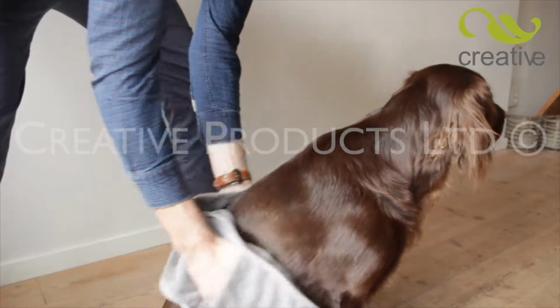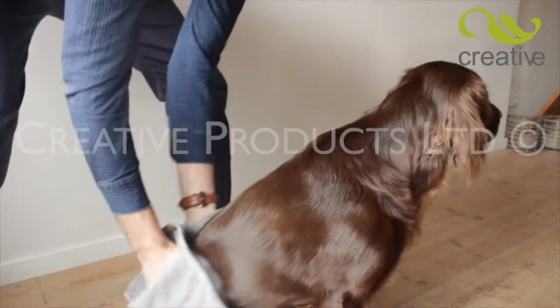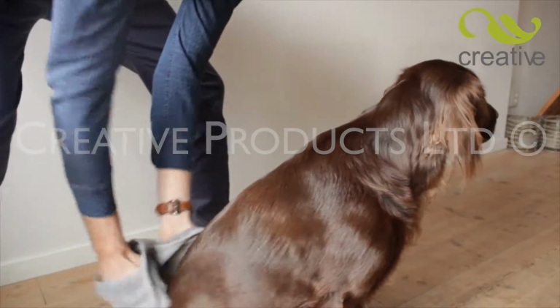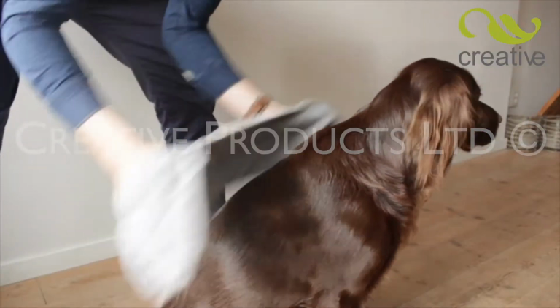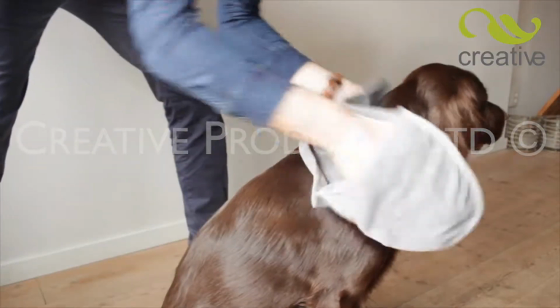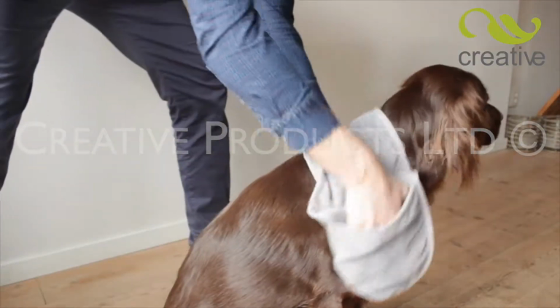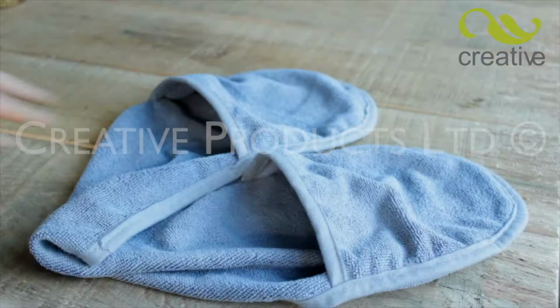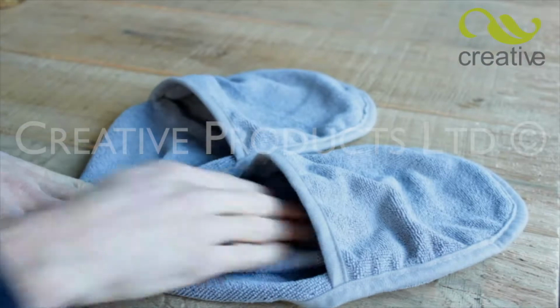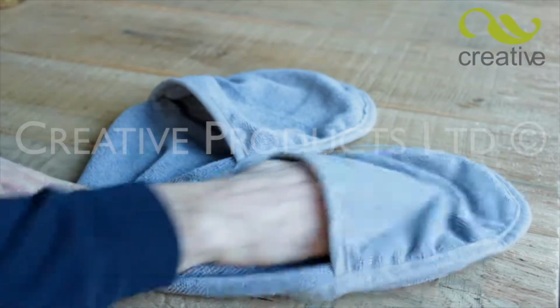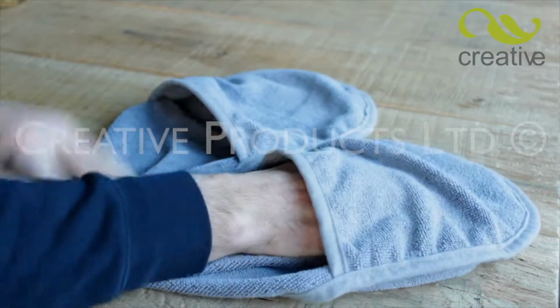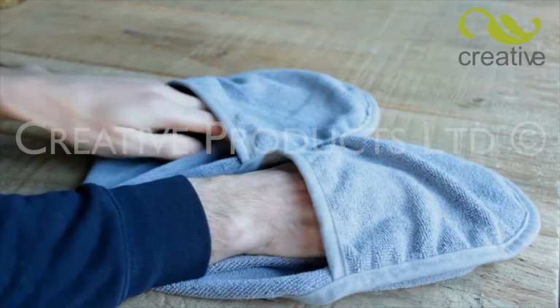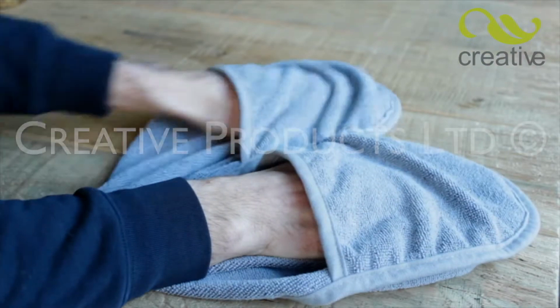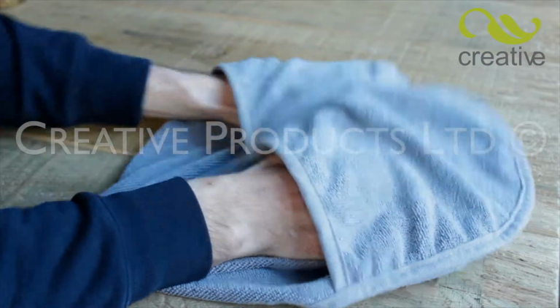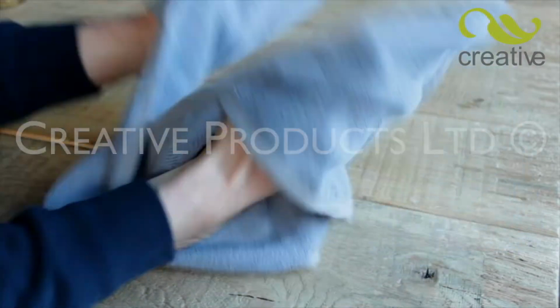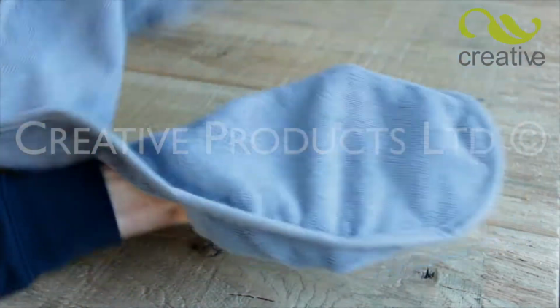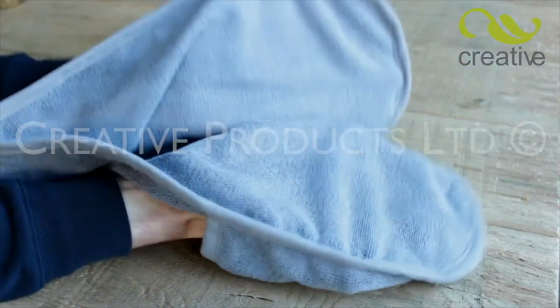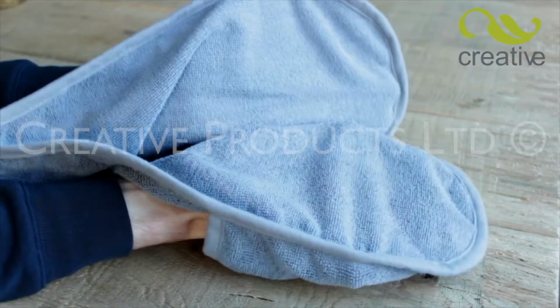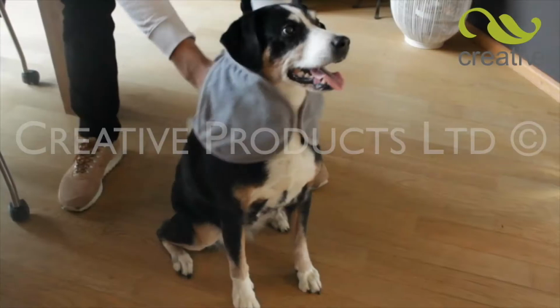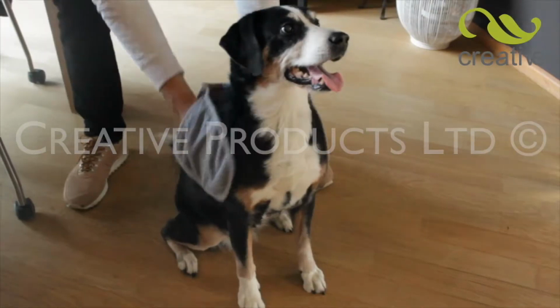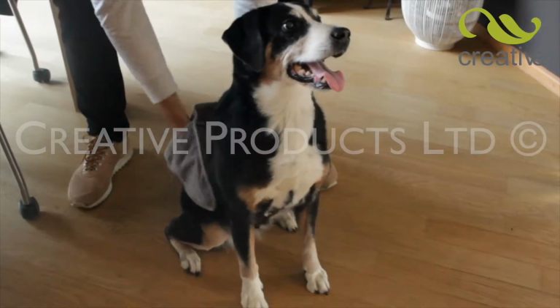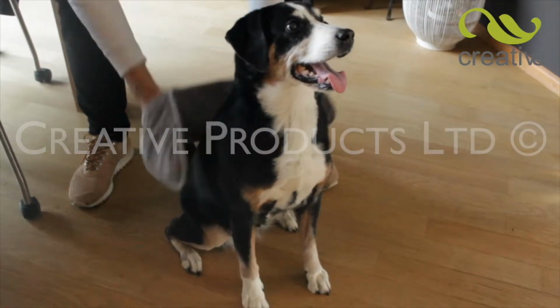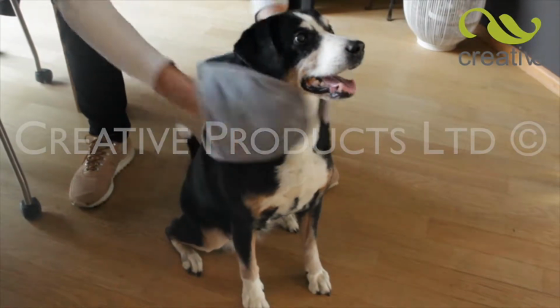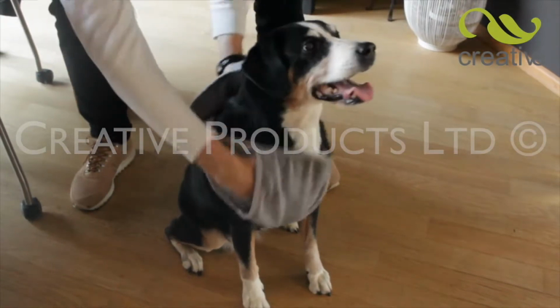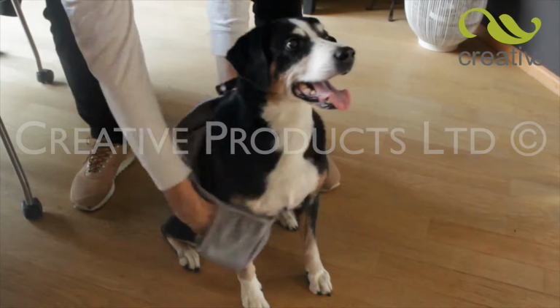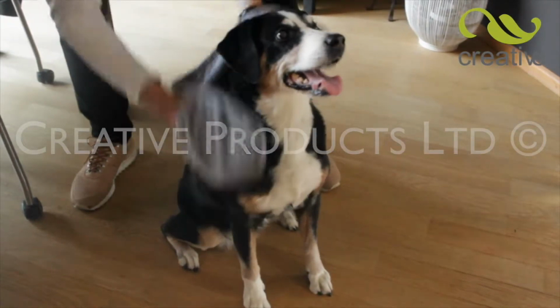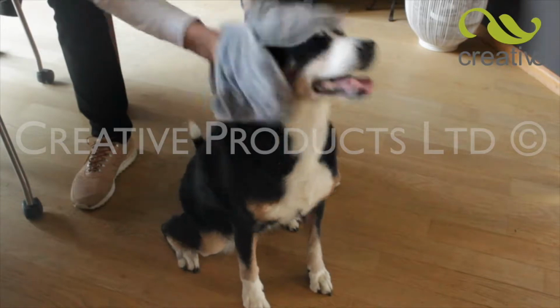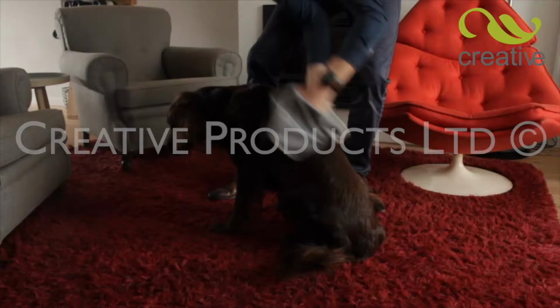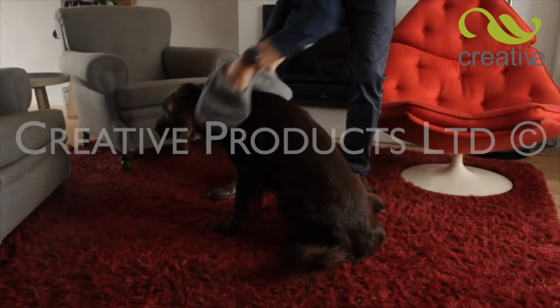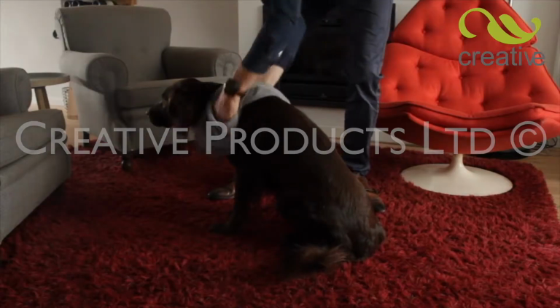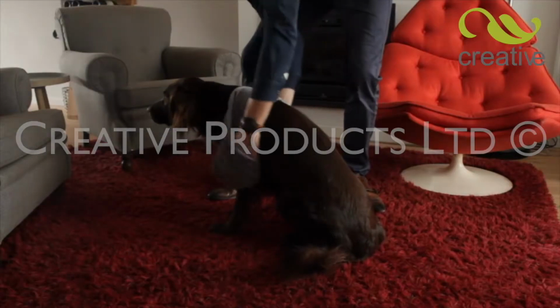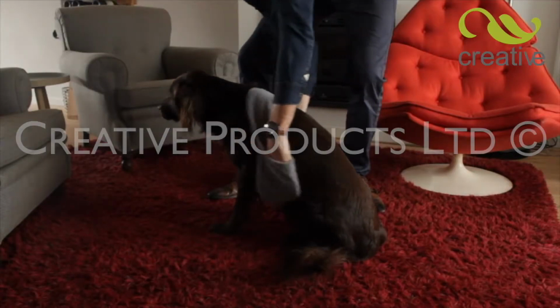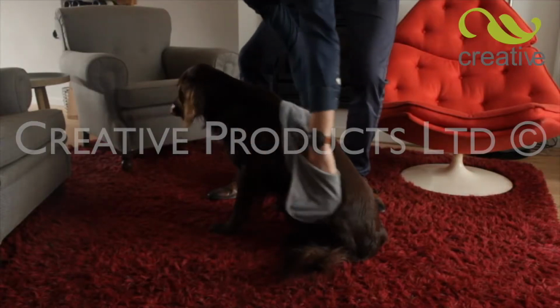They just love that hands-on feel. Simply place your hands into the pockets for maximum control and let Pet Towel do the rest. Pets just love to be loved.